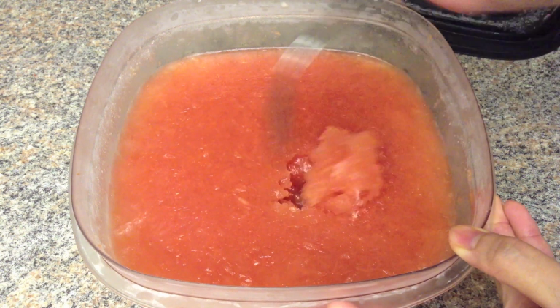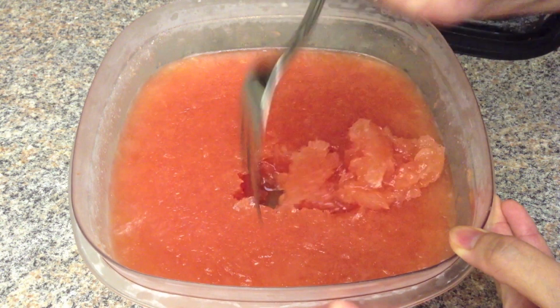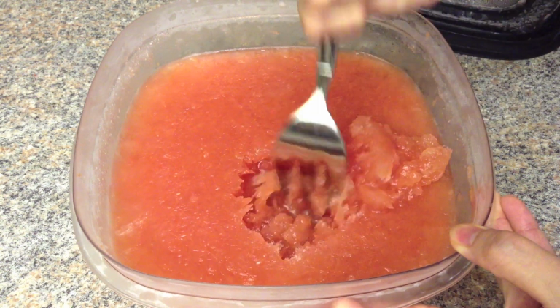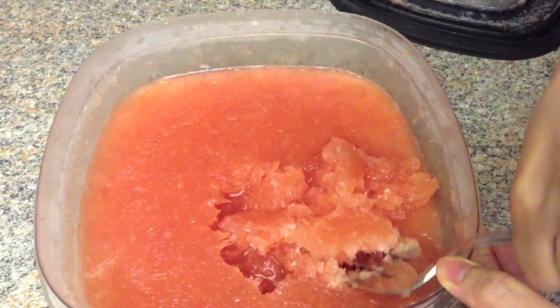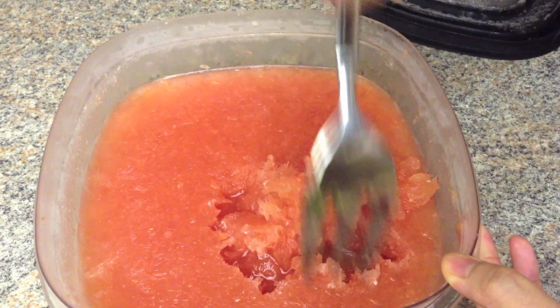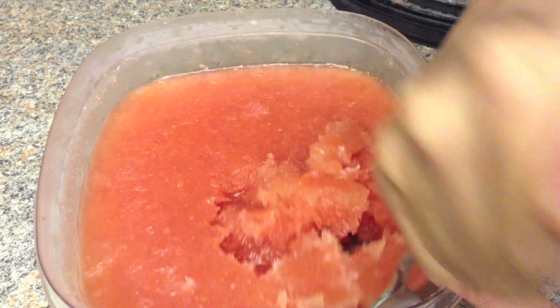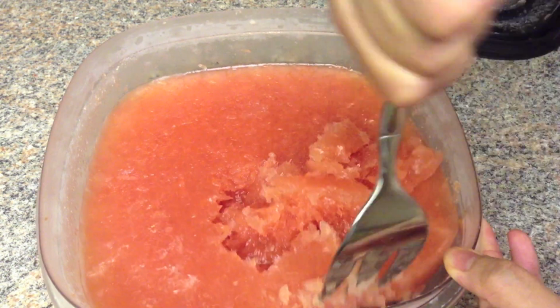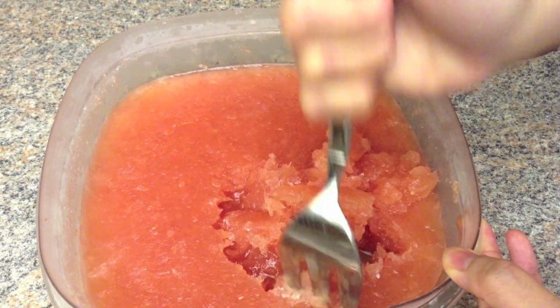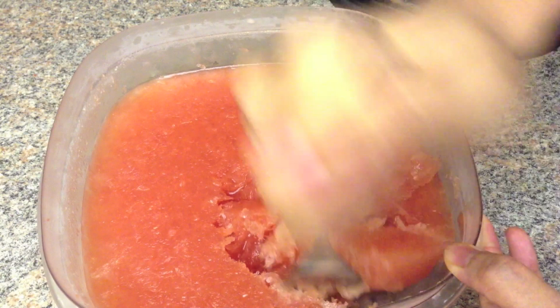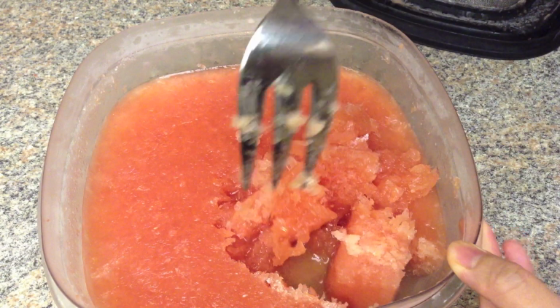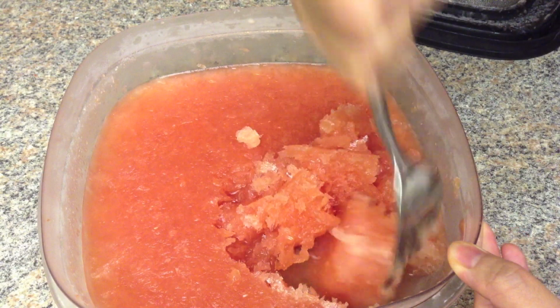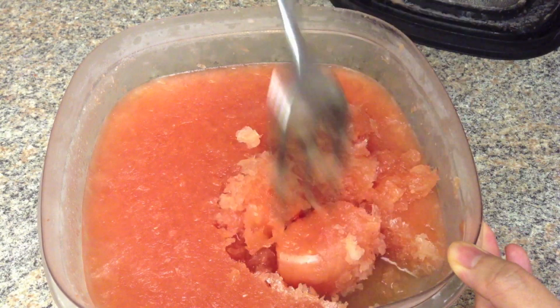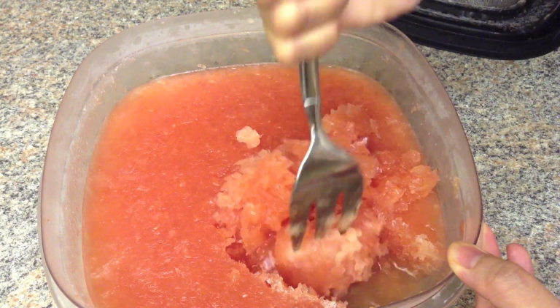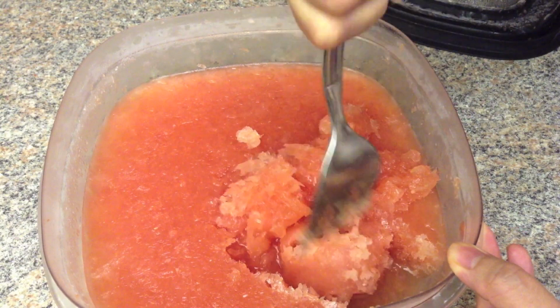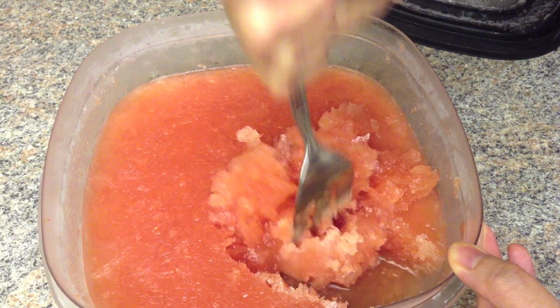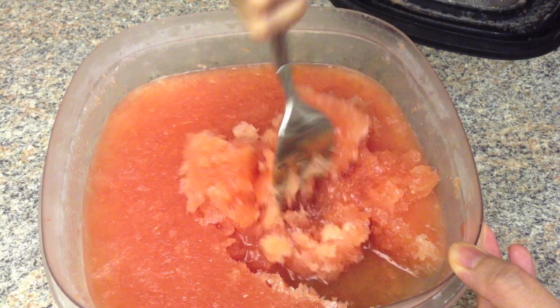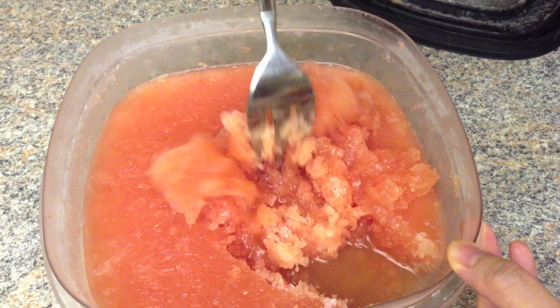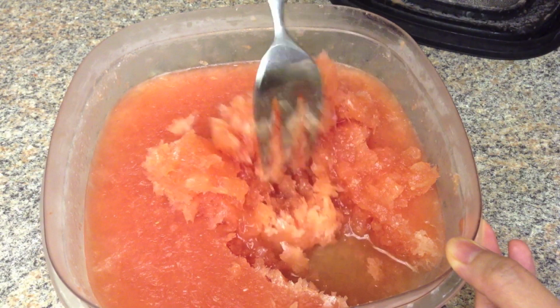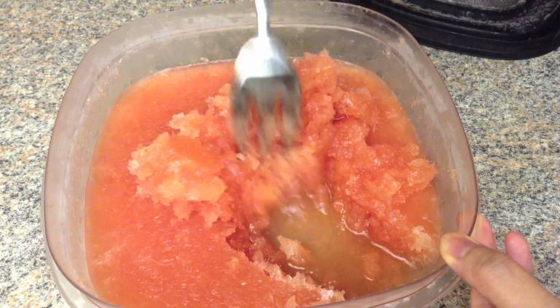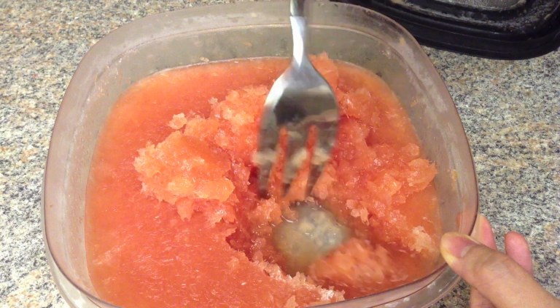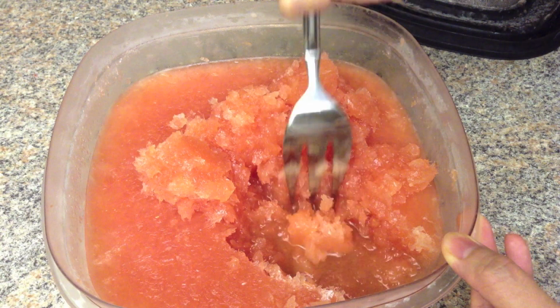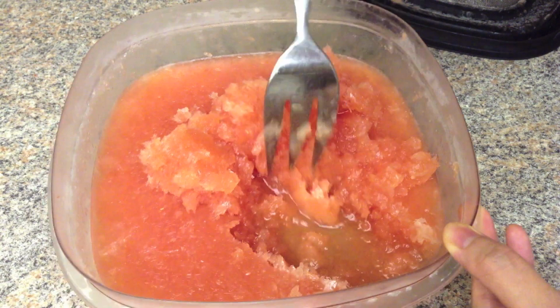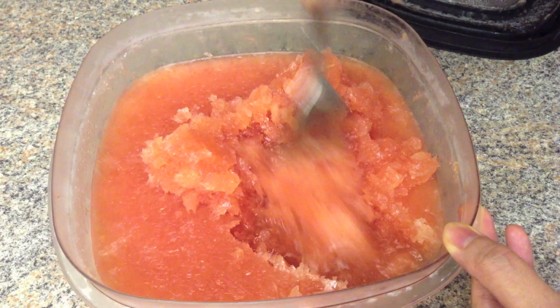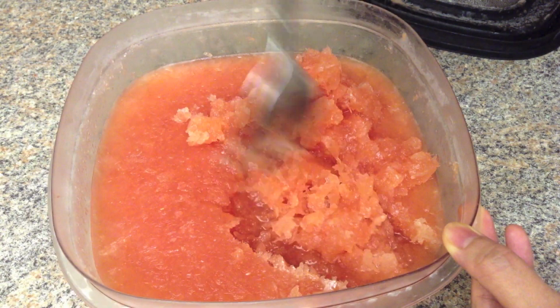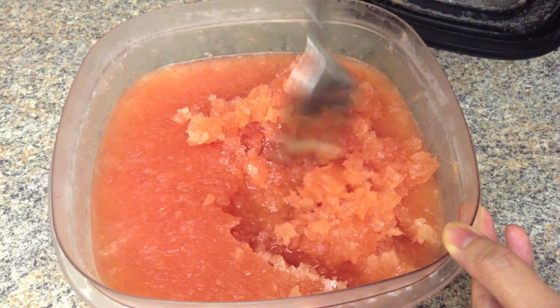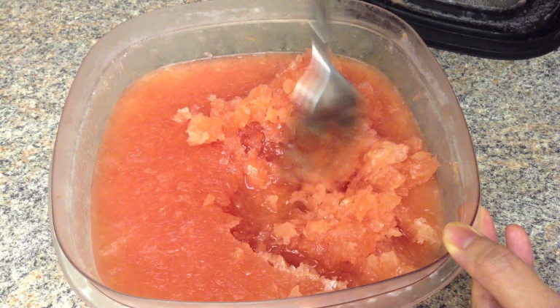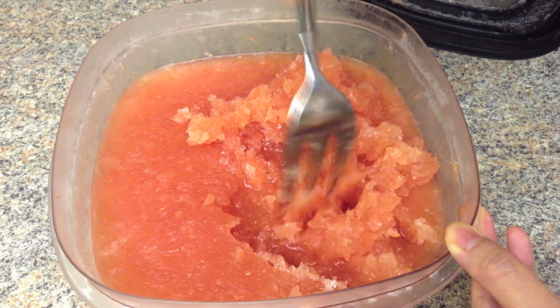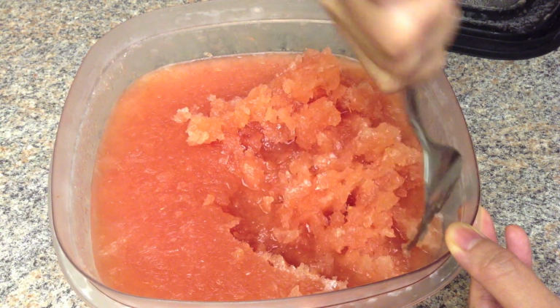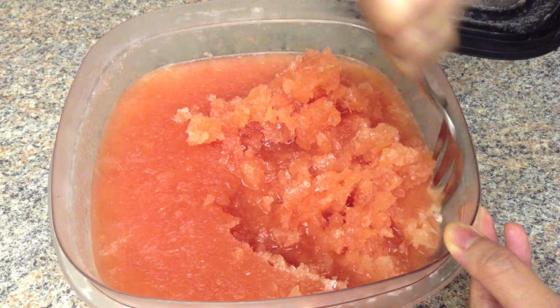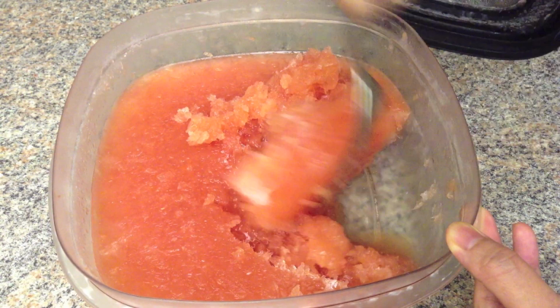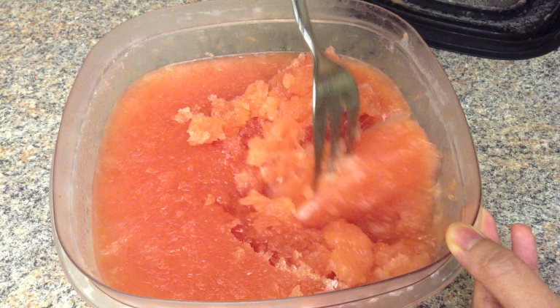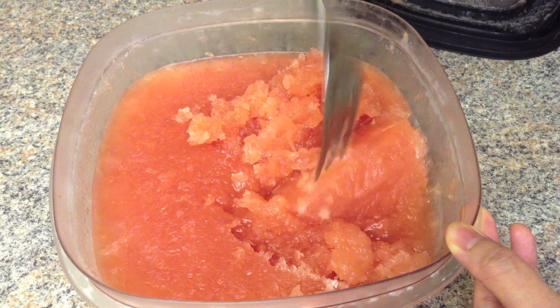Scrape the ice and break up the ice pieces with a fork. As you can see, there is still some juice that is not frozen yet, so I'm going to put it in the freezer again for 2 hours.